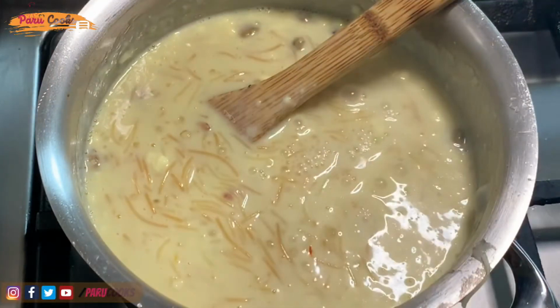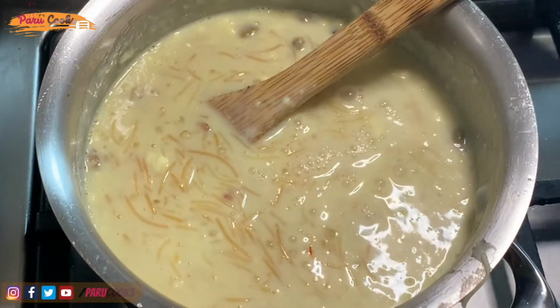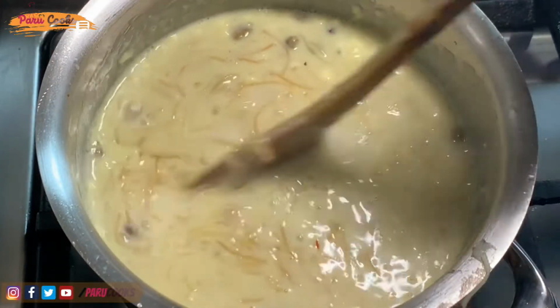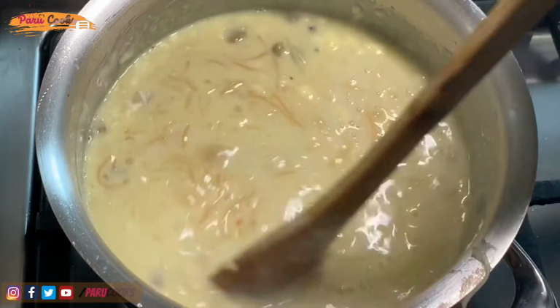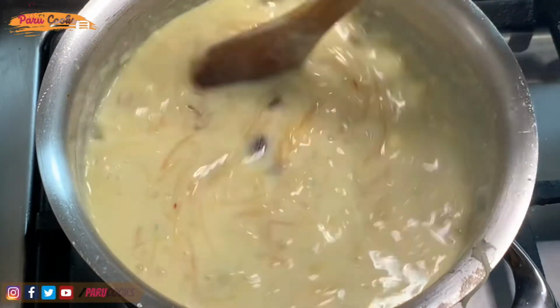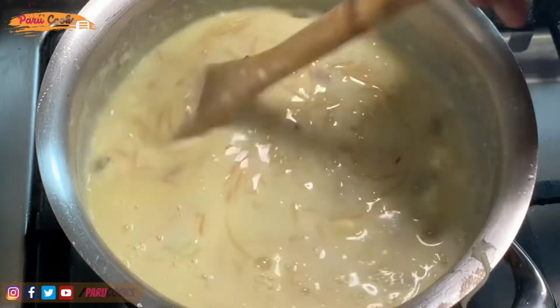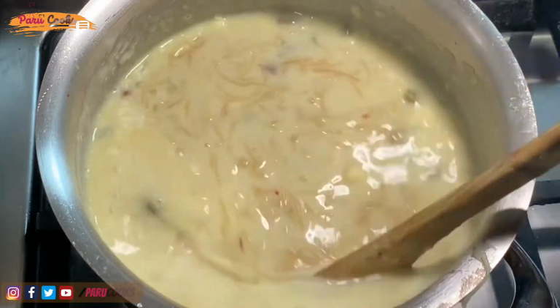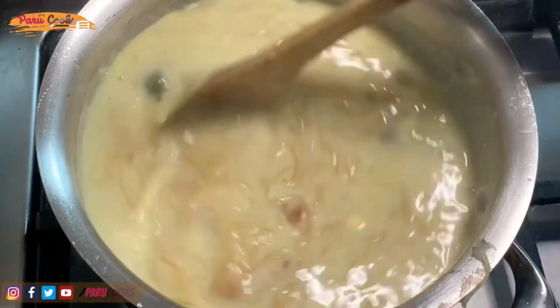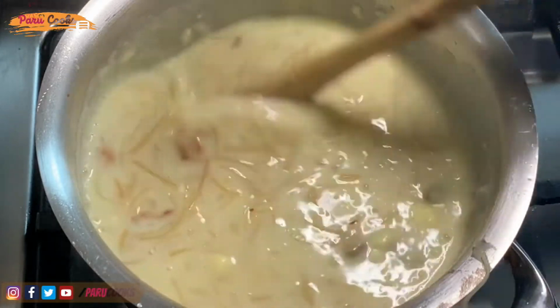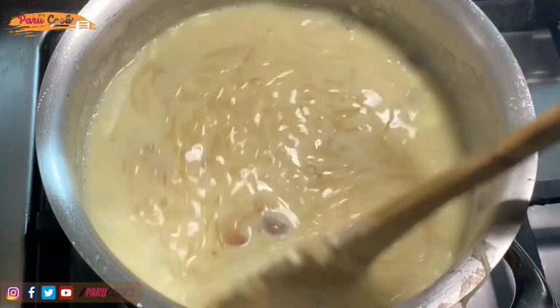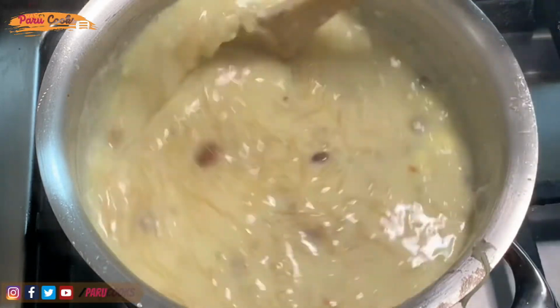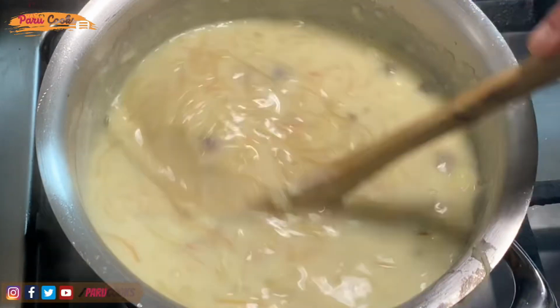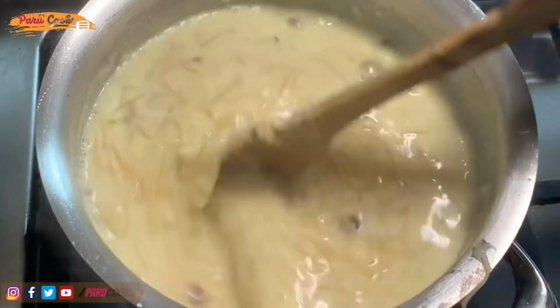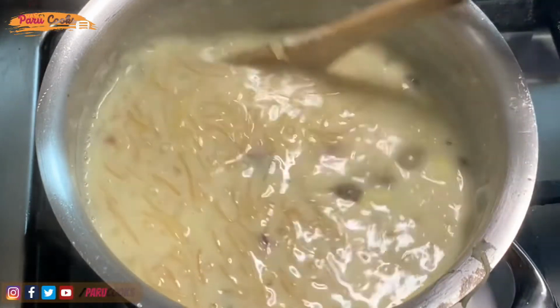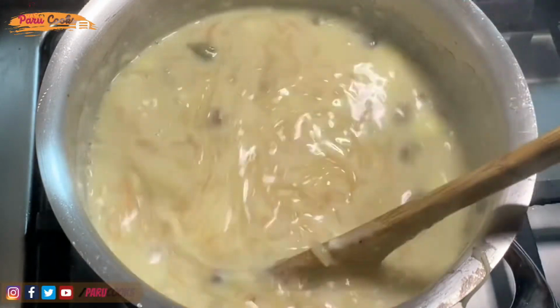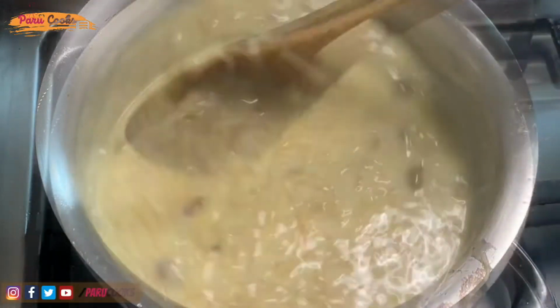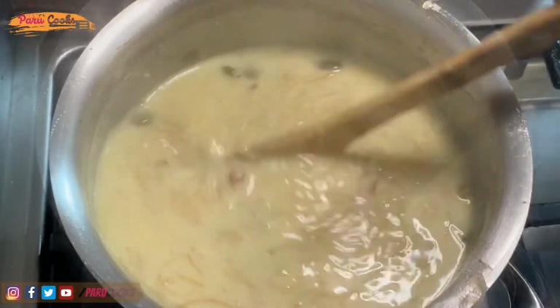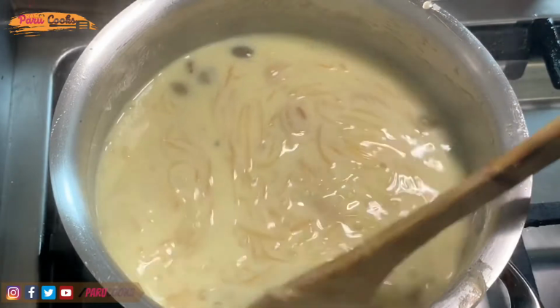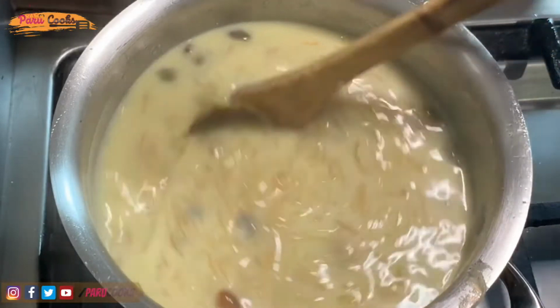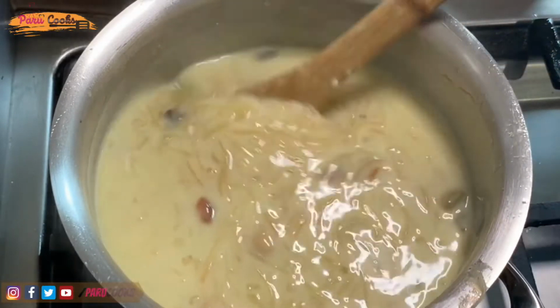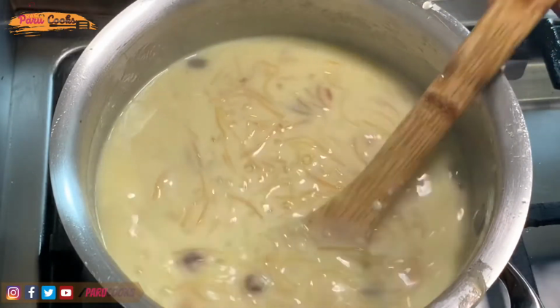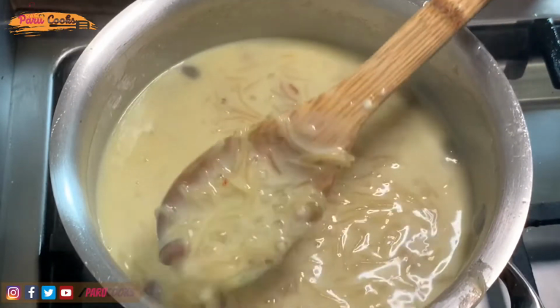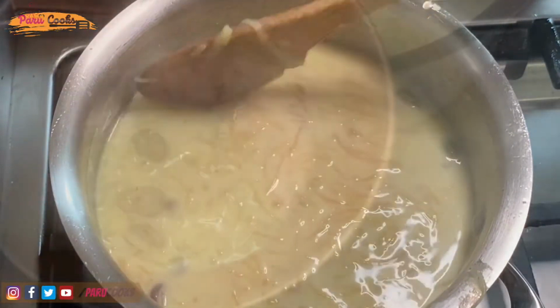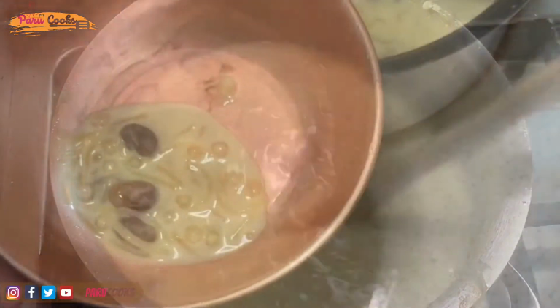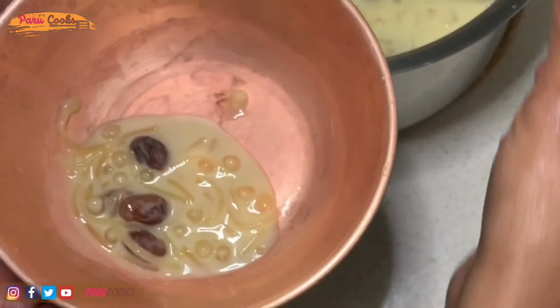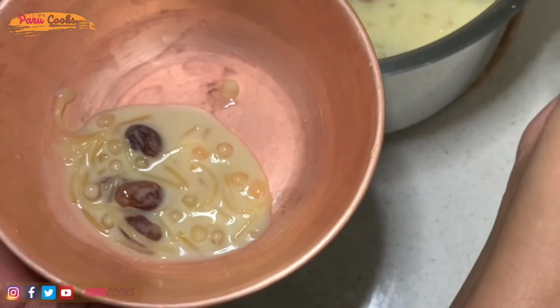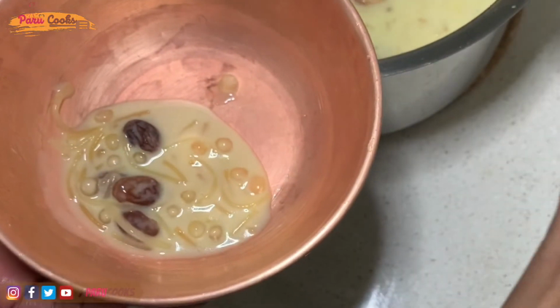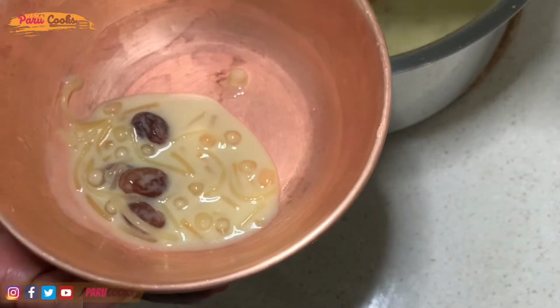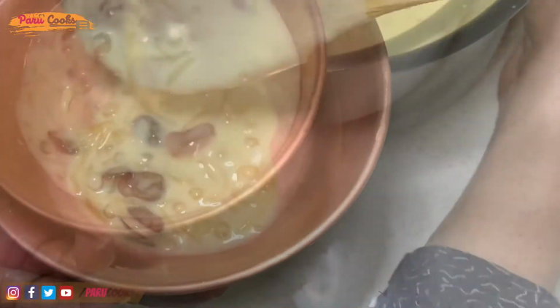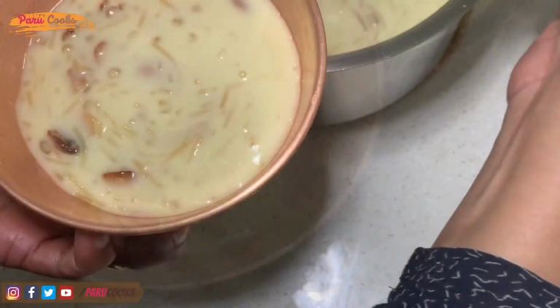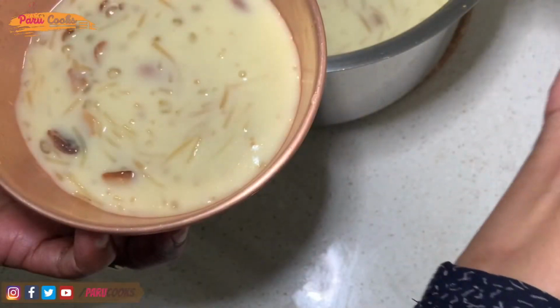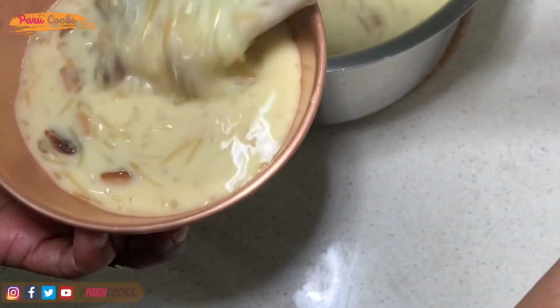Add a bit more warm water if required. I like my Paisam in a very loose consistency, so I'm going to turn off the heat now, but if you like it more thick, you can simmer it for a few more minutes. Now our Paisam is ready to be served.